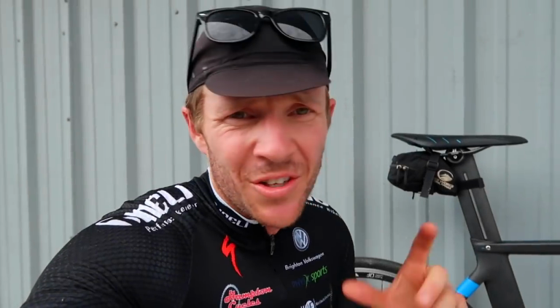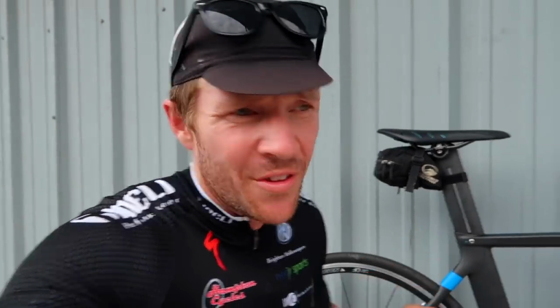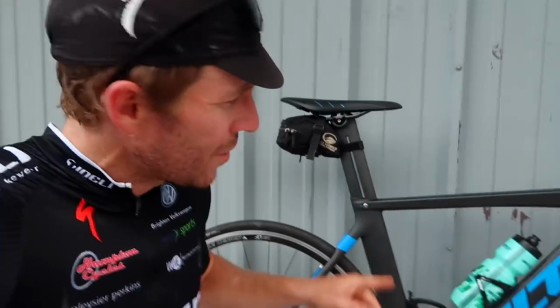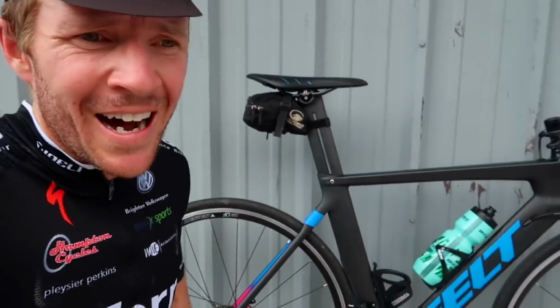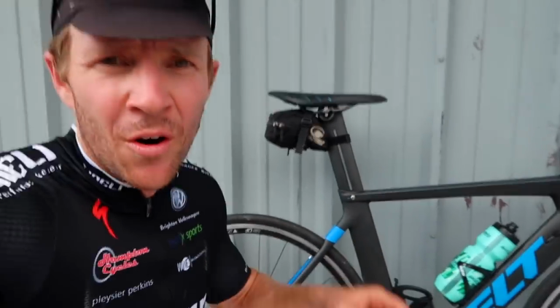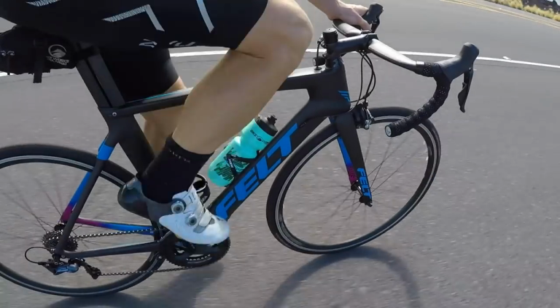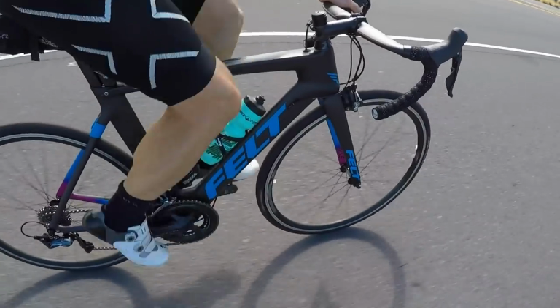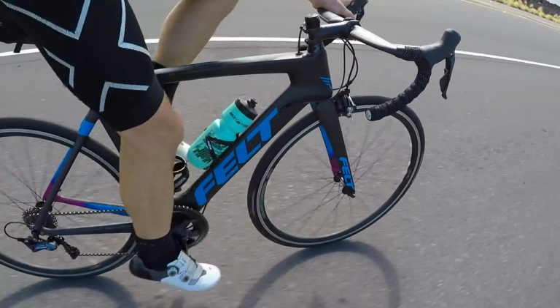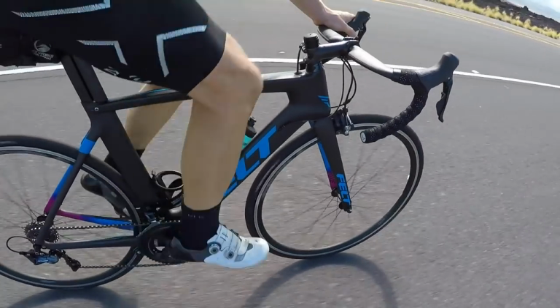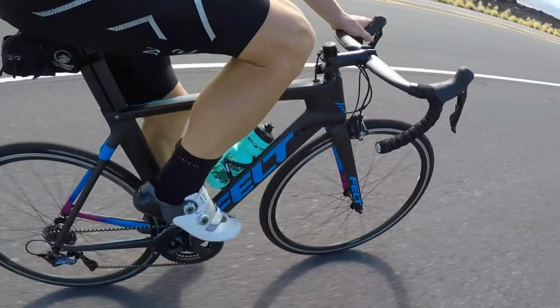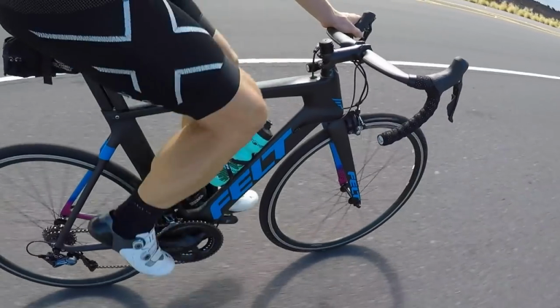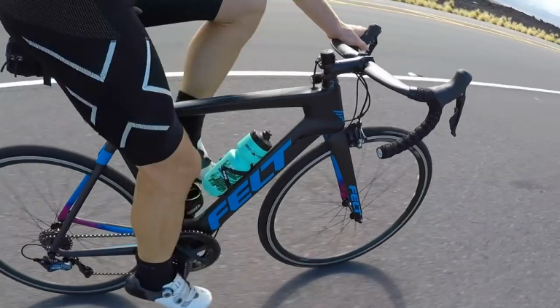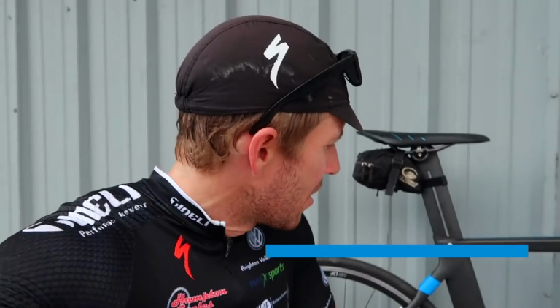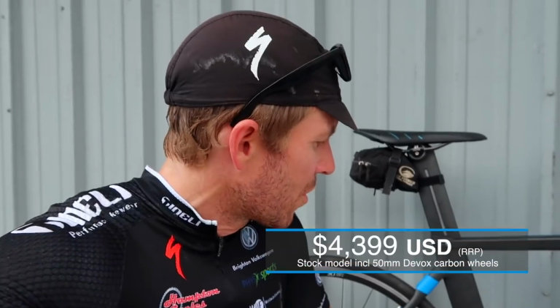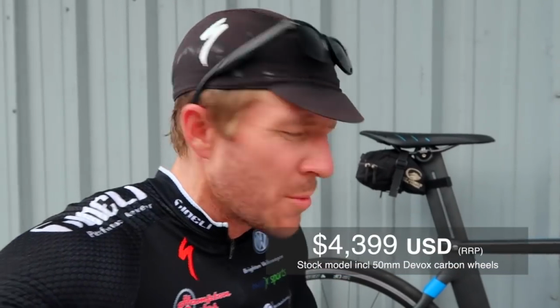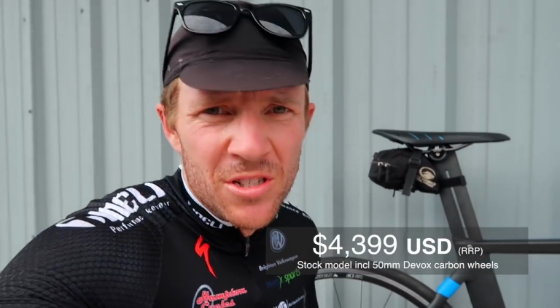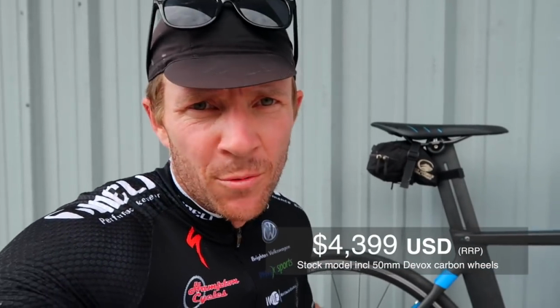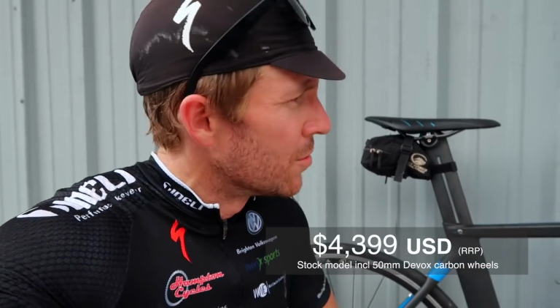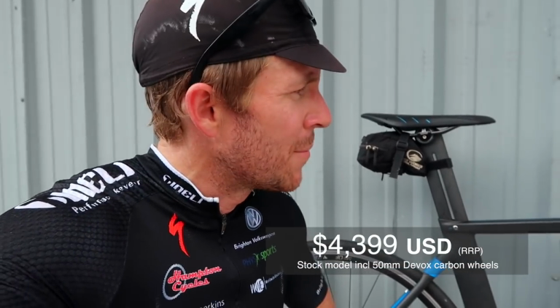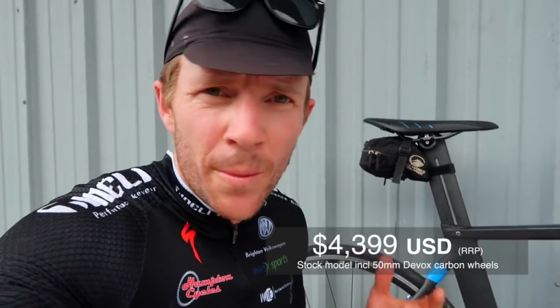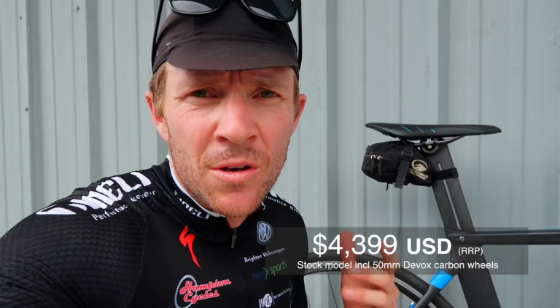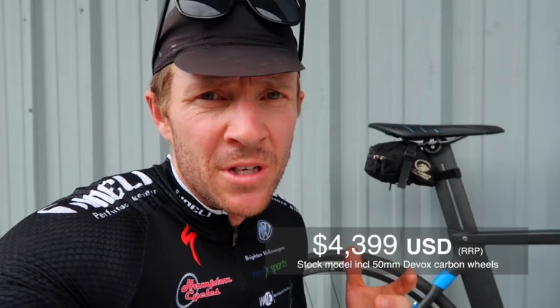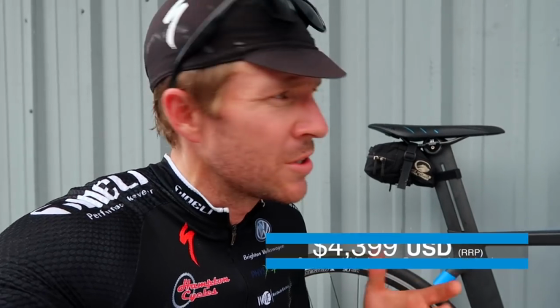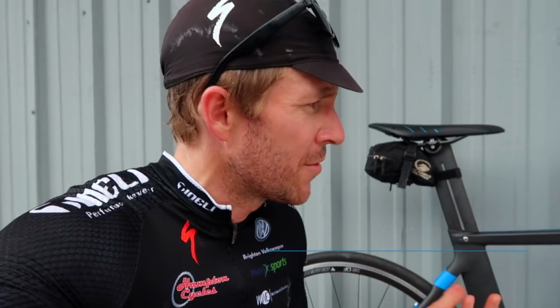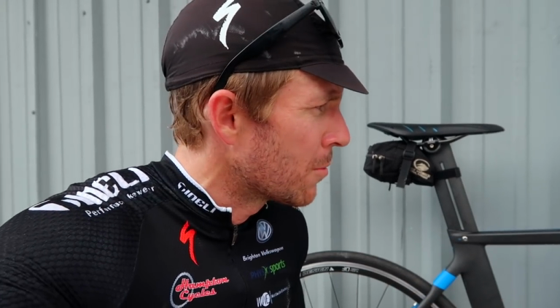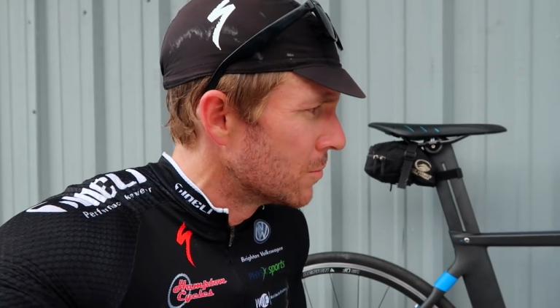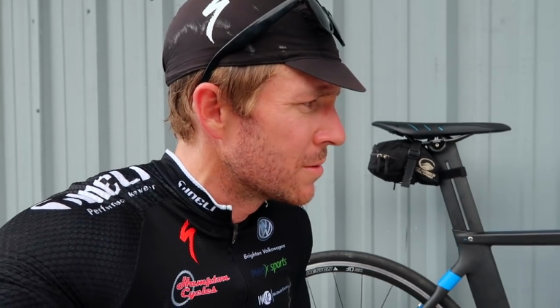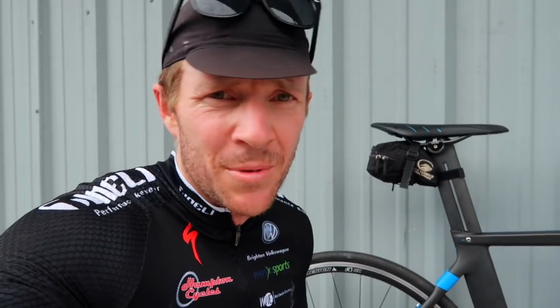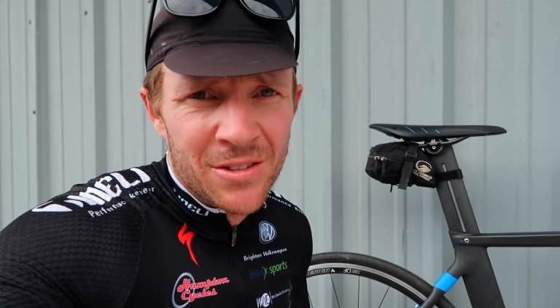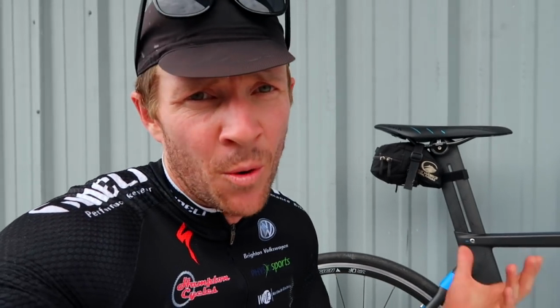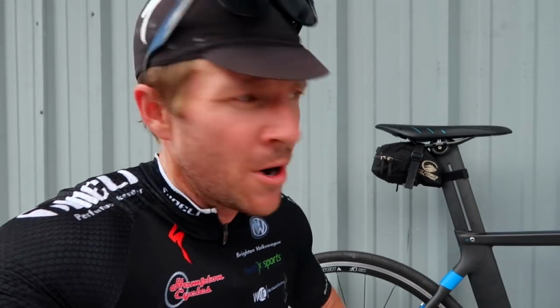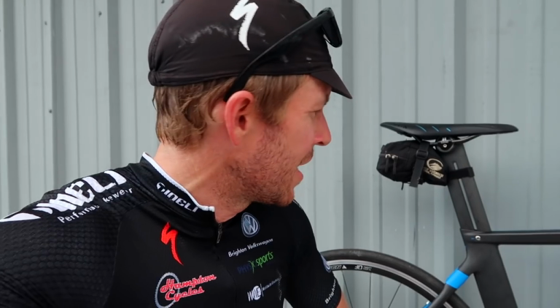I've just ridden the Felt AR on the Kona Ironman course, about 180 kilometres, and I thought I'd give you my impressions and a bit of a review. I haven't had the opportunity to do much research on this bike — I've only ridden it once and picked it up yesterday, so I didn't even know what bike I was getting.